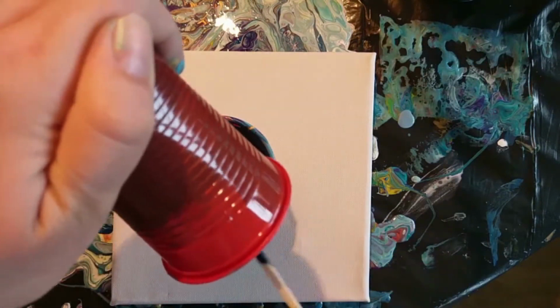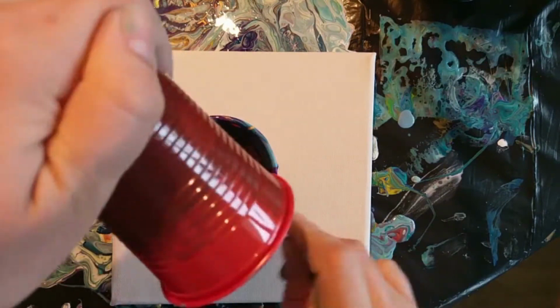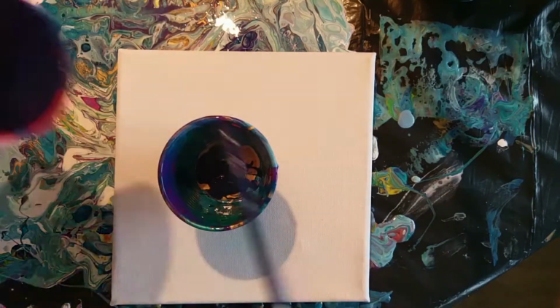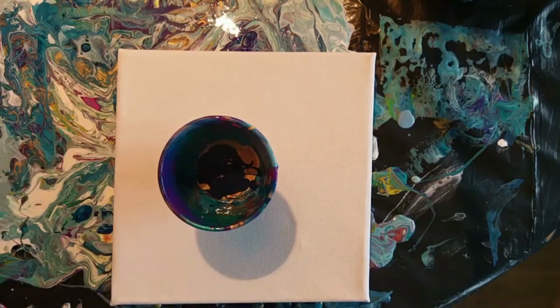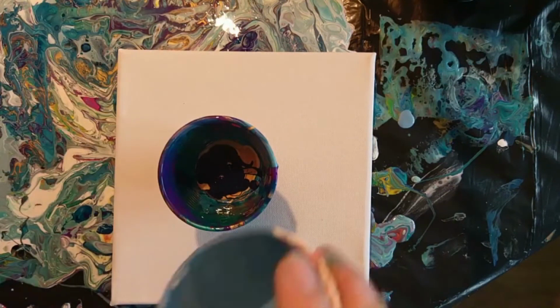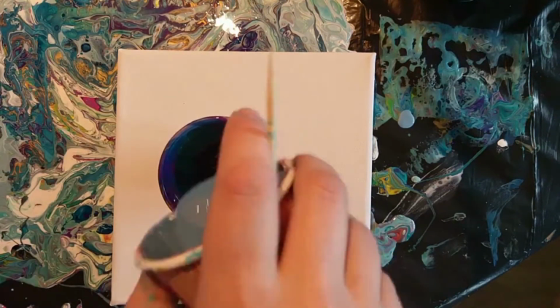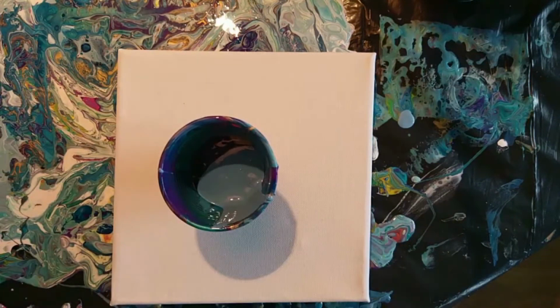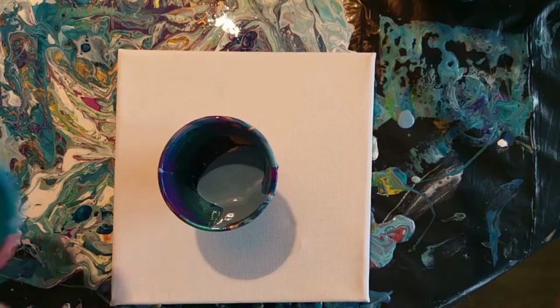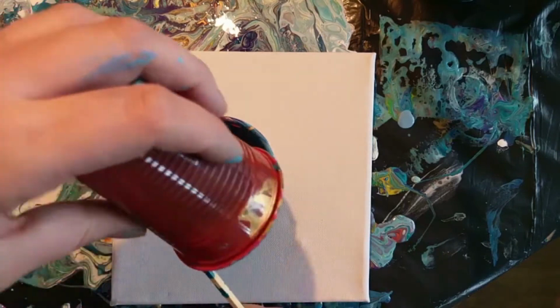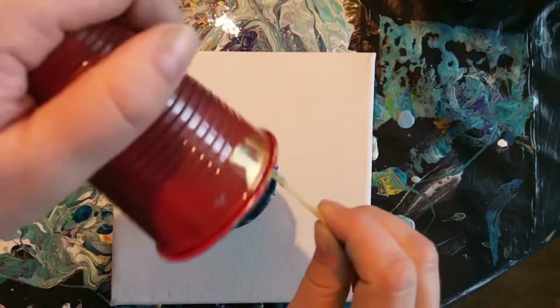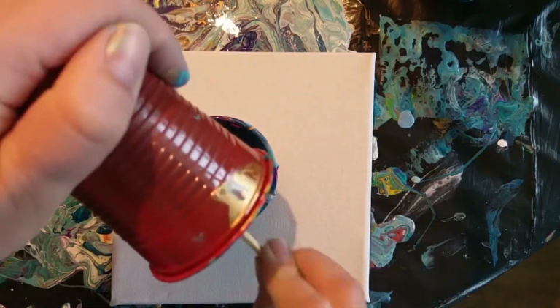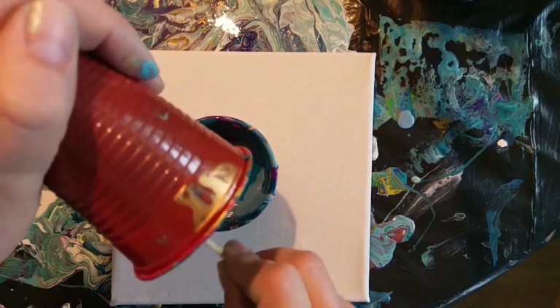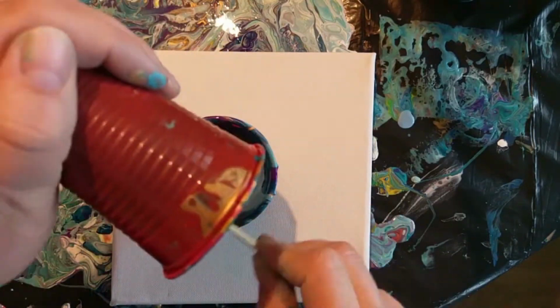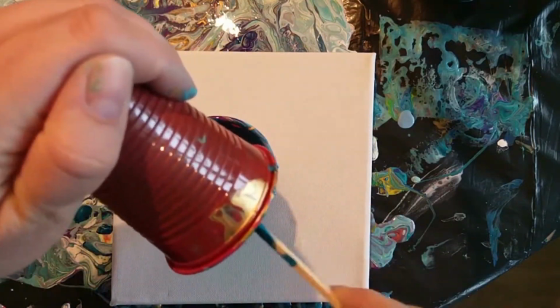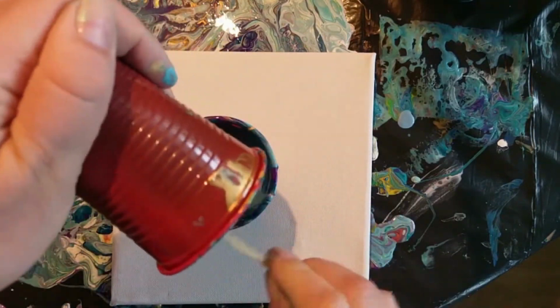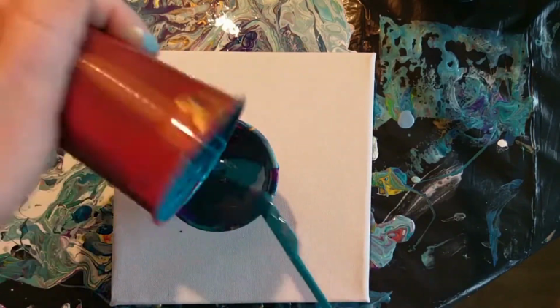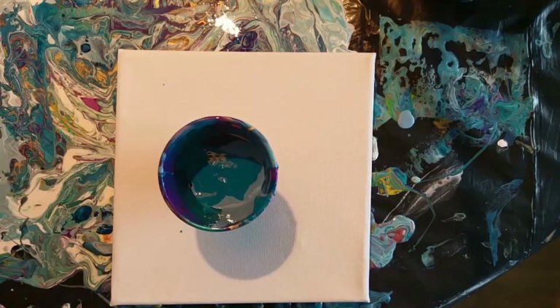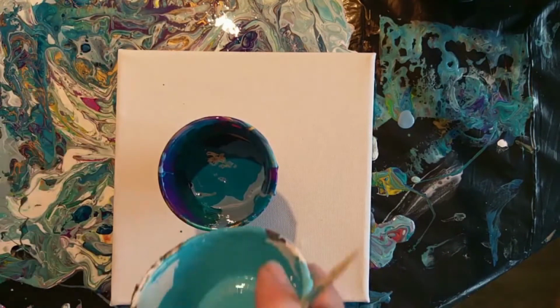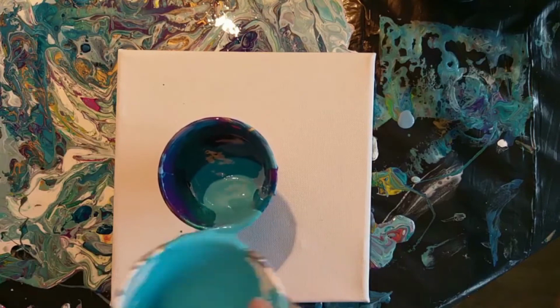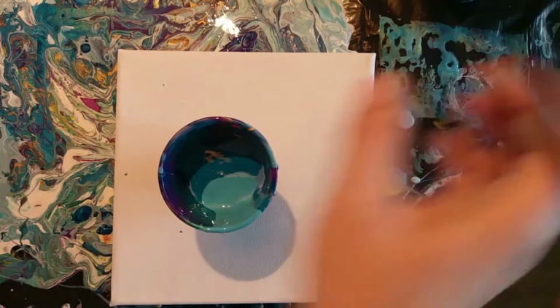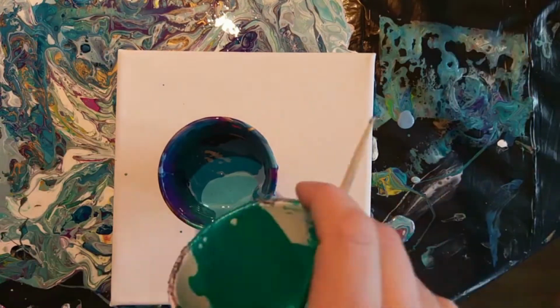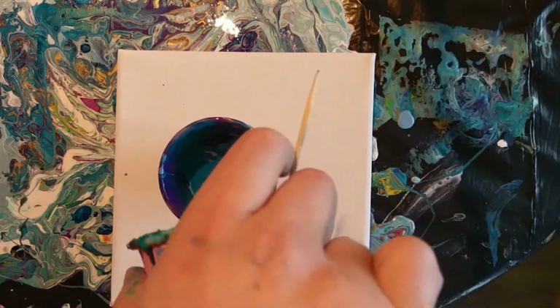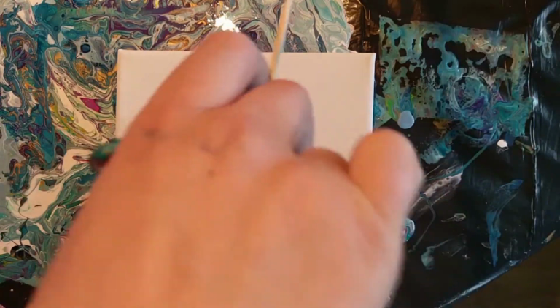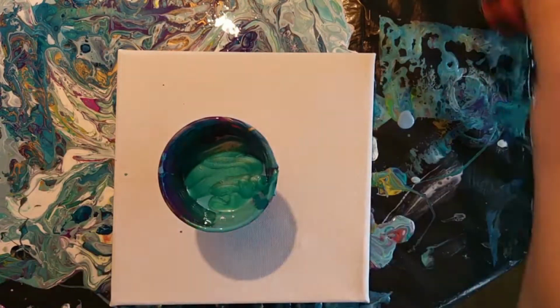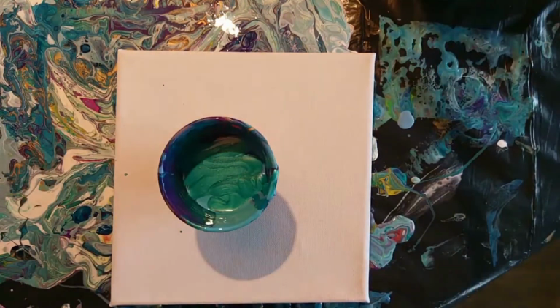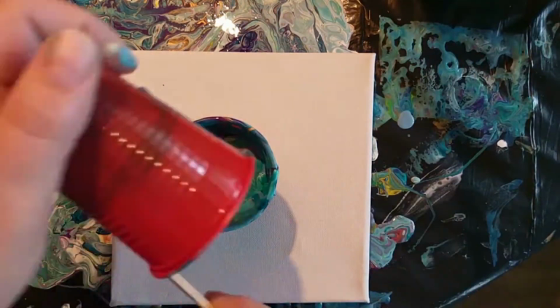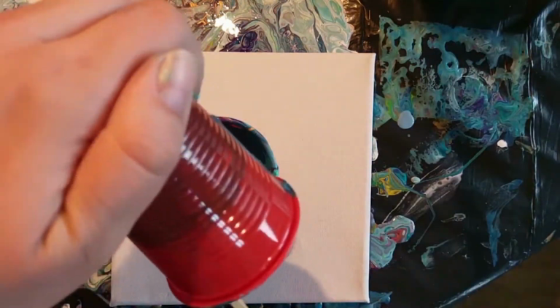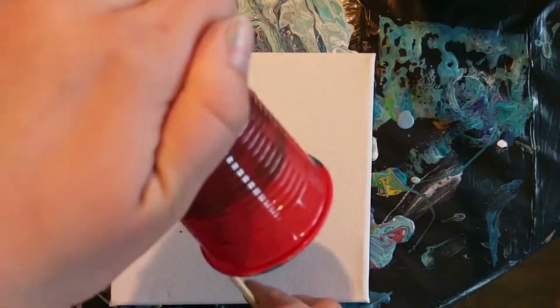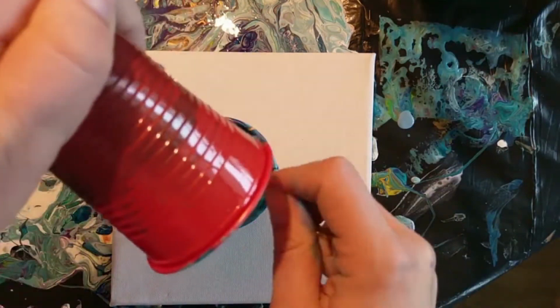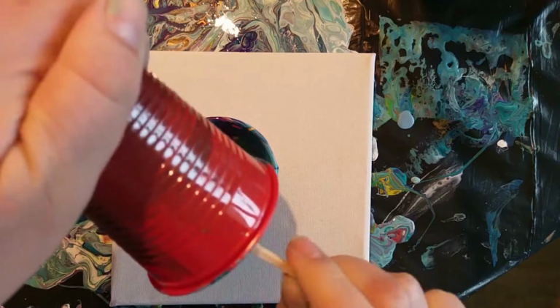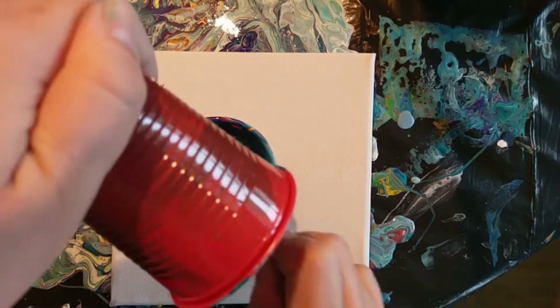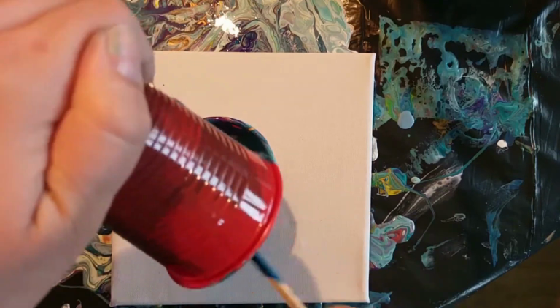In this pour I reused a dirty cup, so there's already paint in there, and then I poured in leftover paints that were still on the table from previous pours. I'm using gold metallic, Prussian blue, and Prussian blue with white in it so it lightened up a bit.